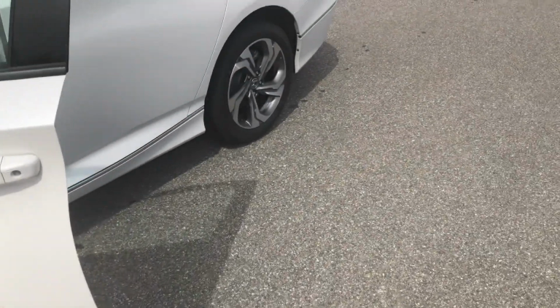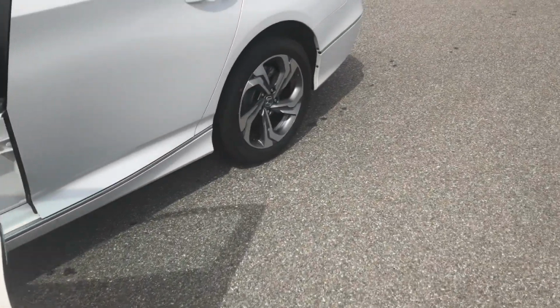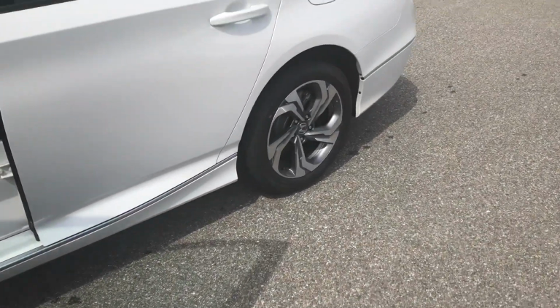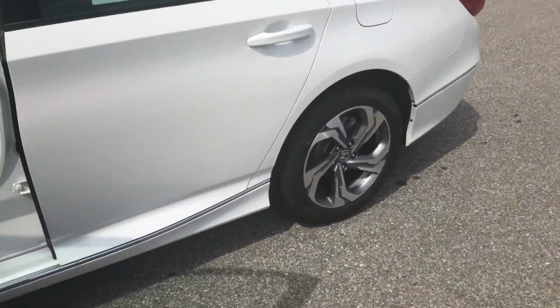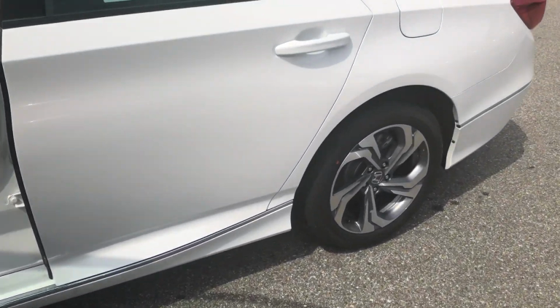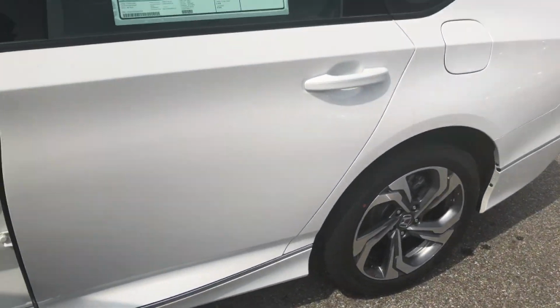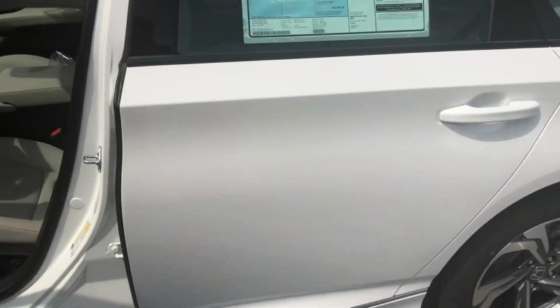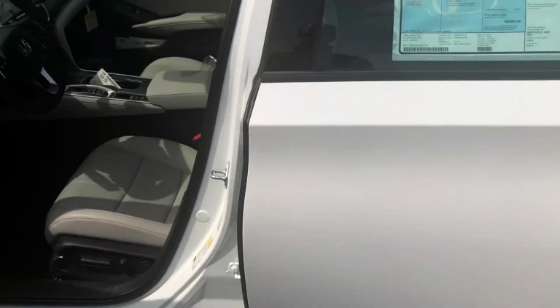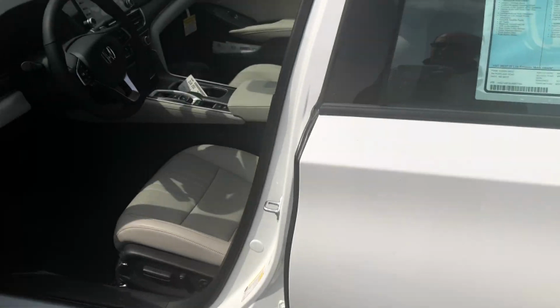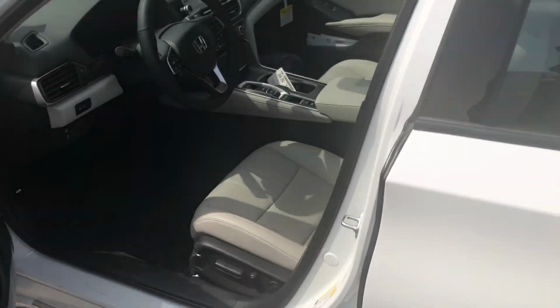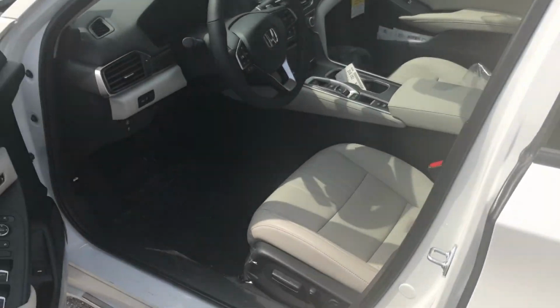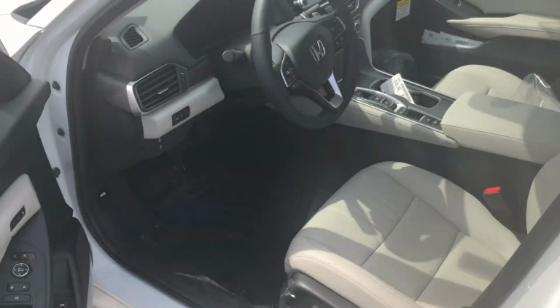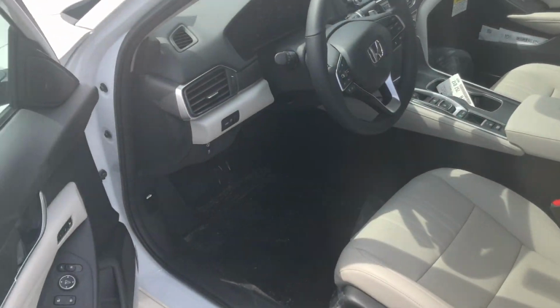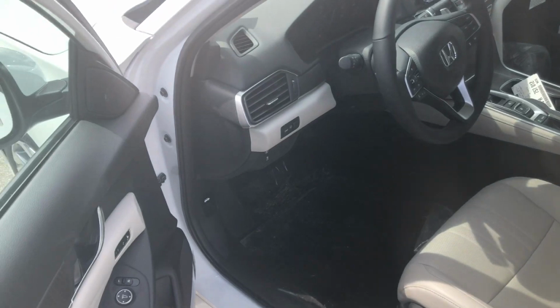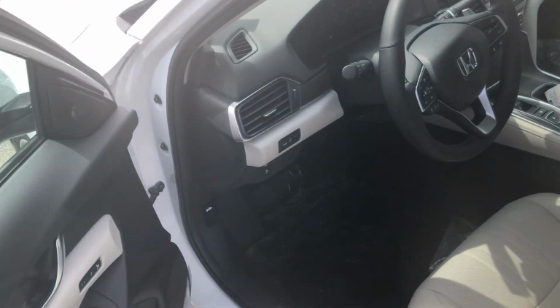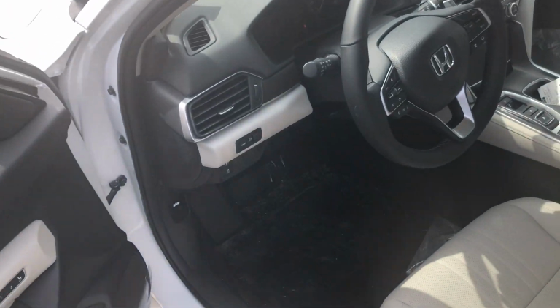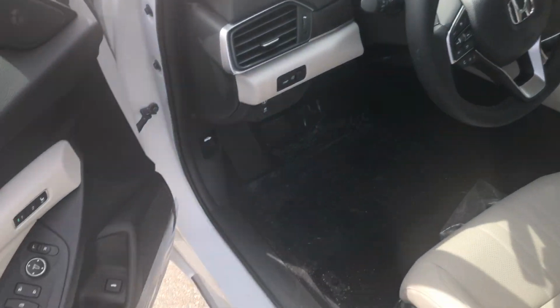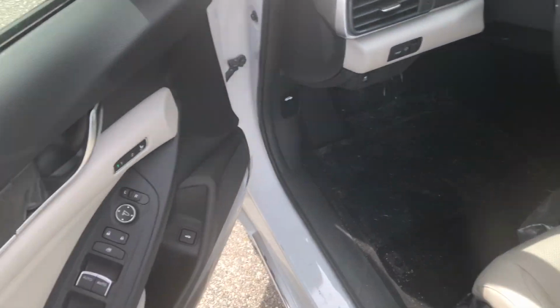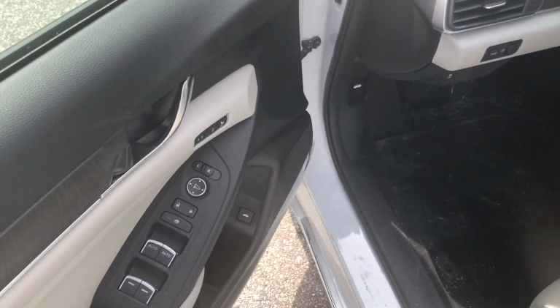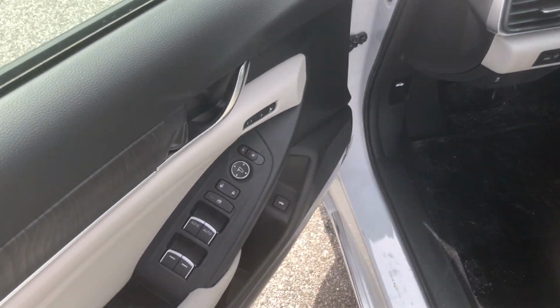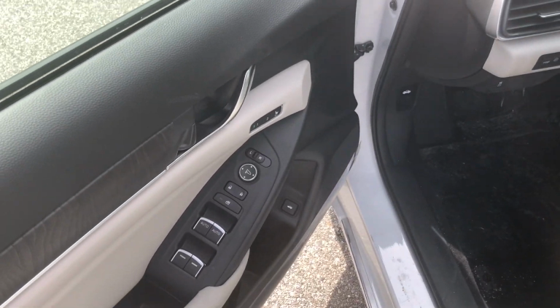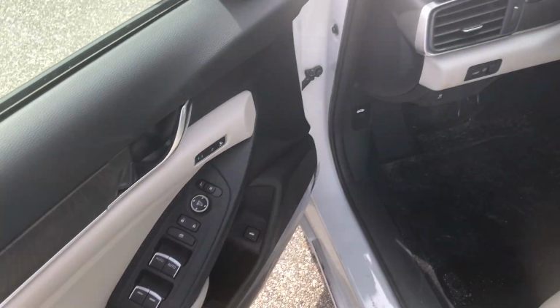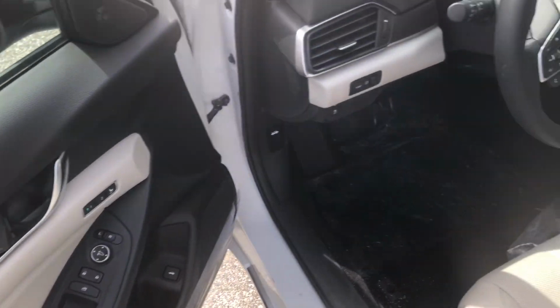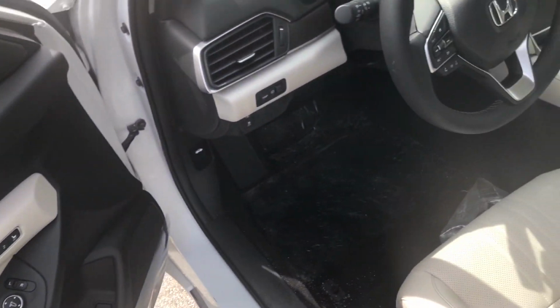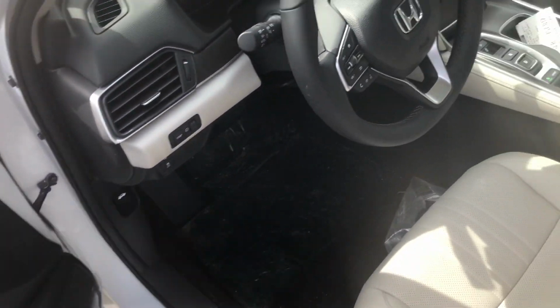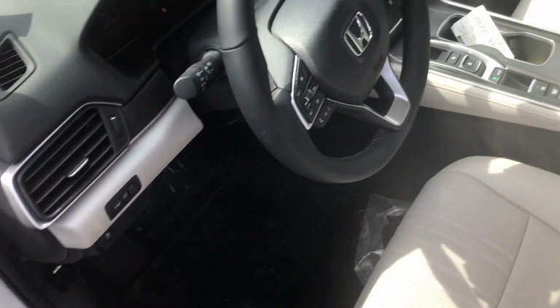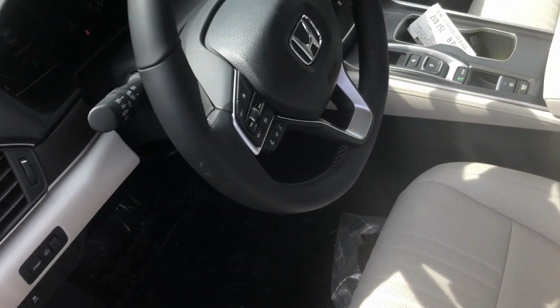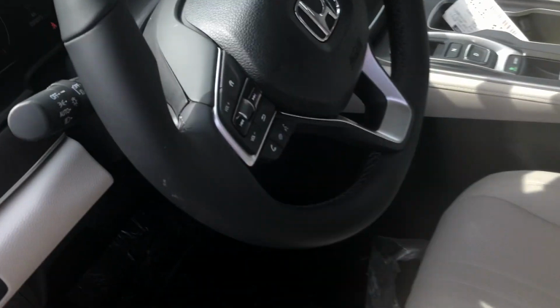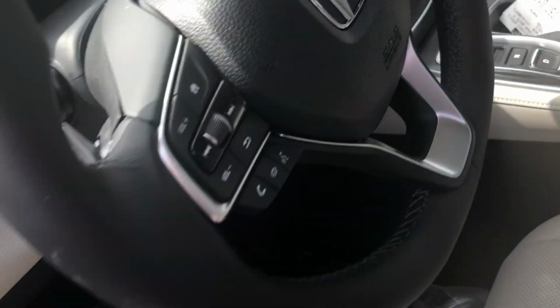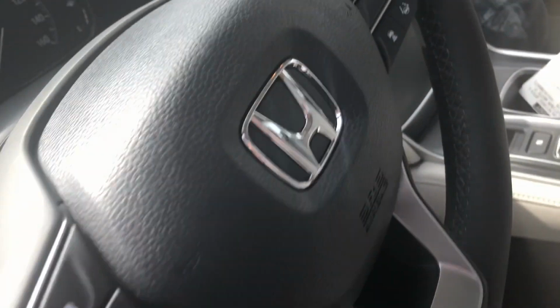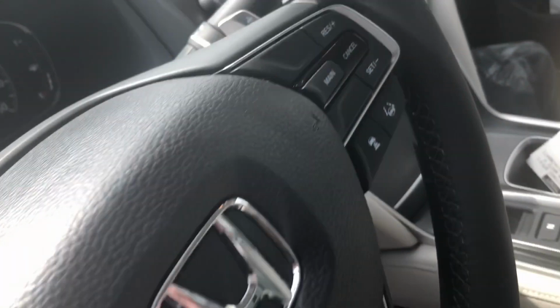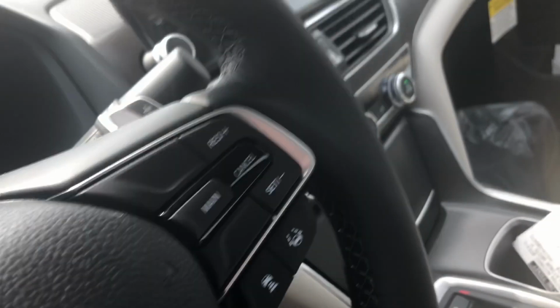Heated seats, remote start — all standard. Honda Sensing is standard throughout the whole thing. You do get power windows, door locks, memory seats, sport mode, paddles, and shifters.